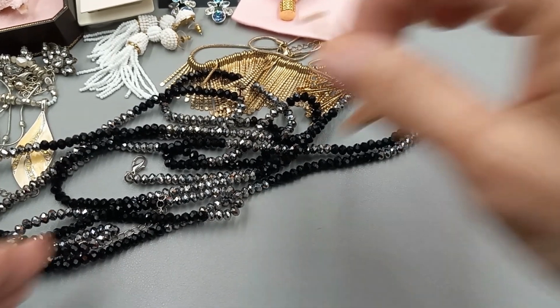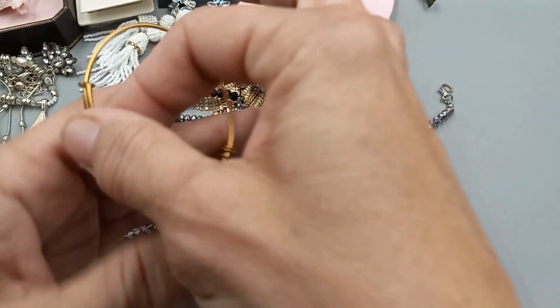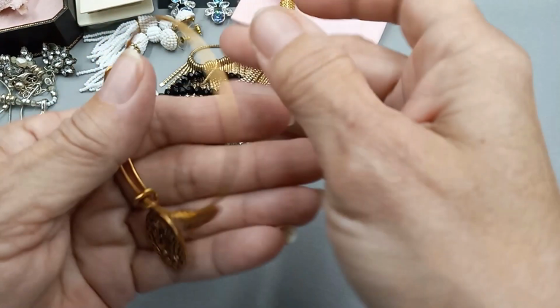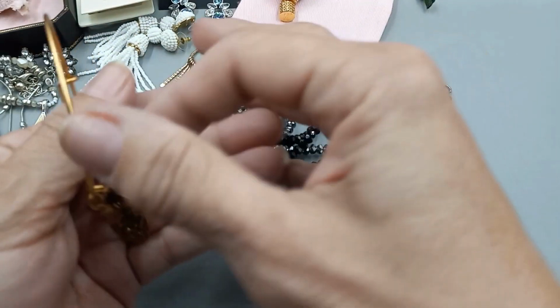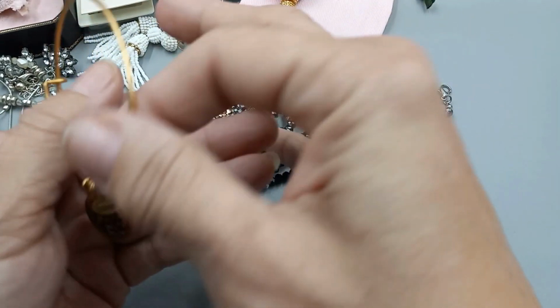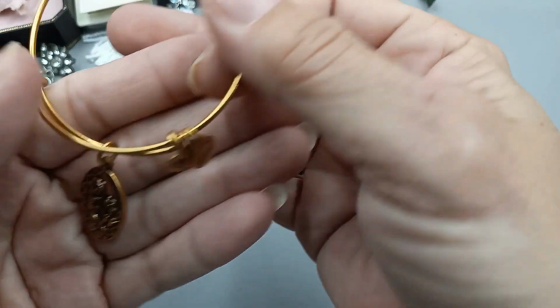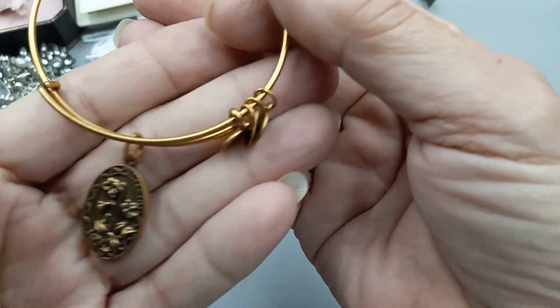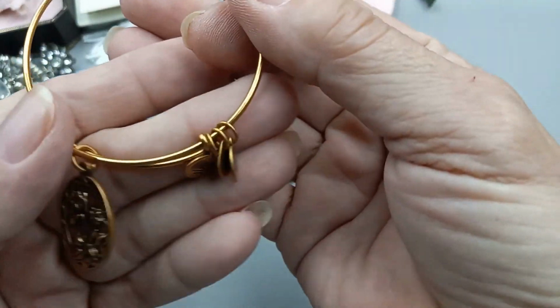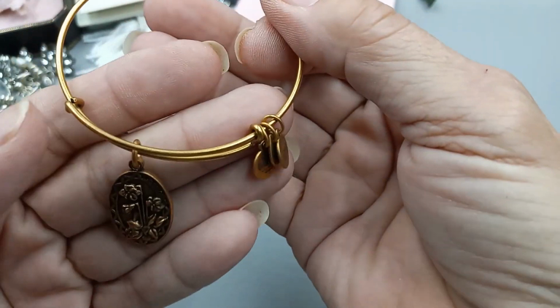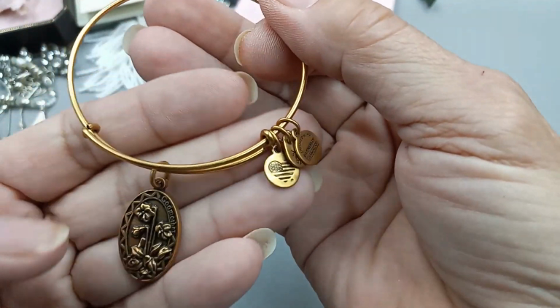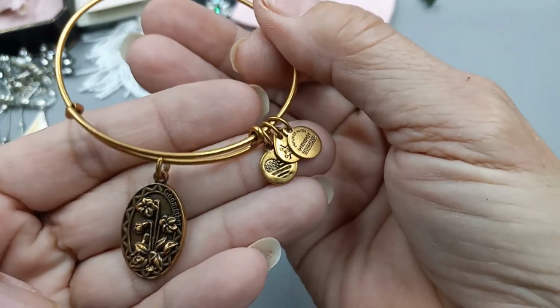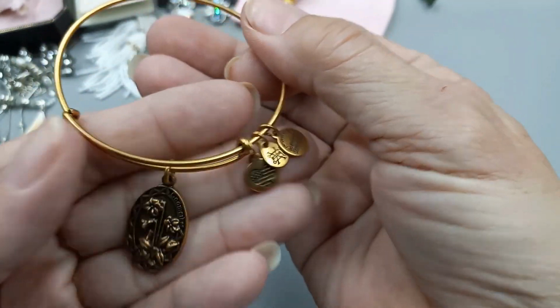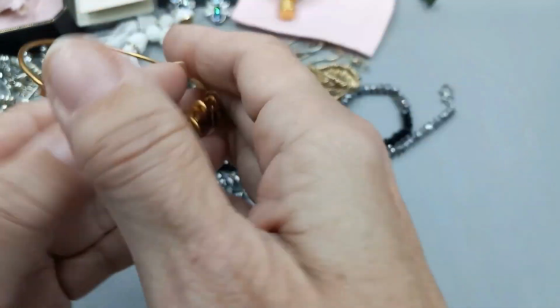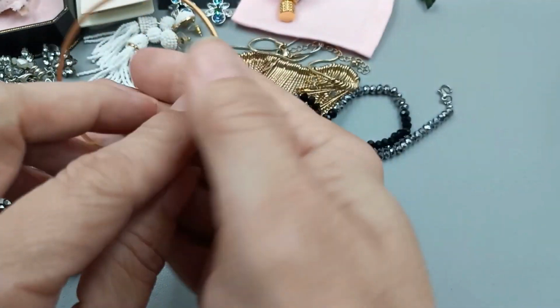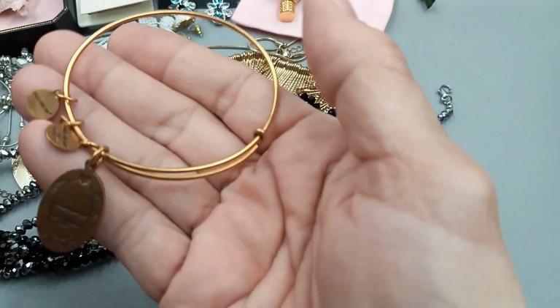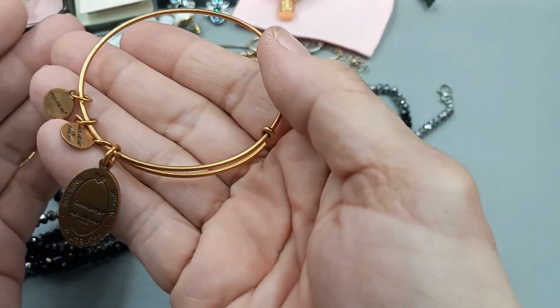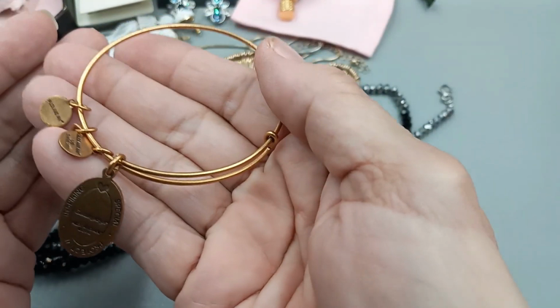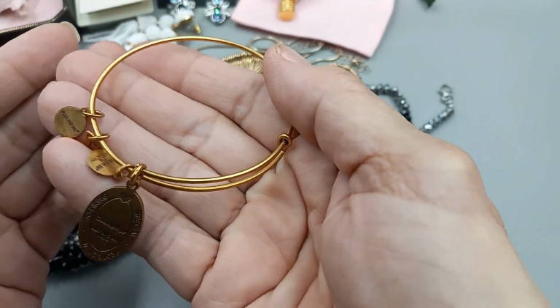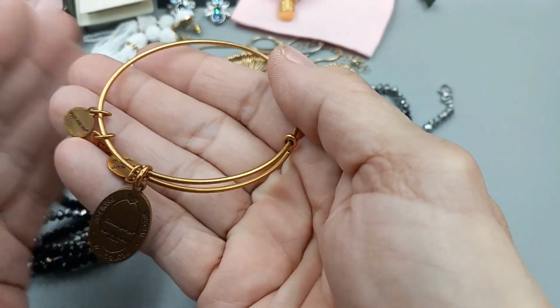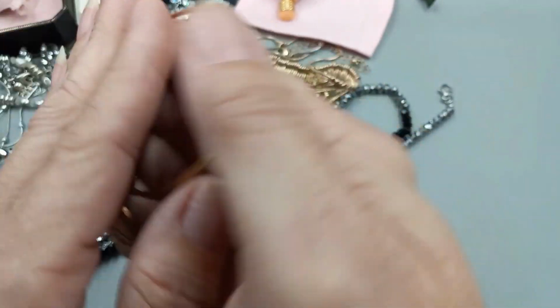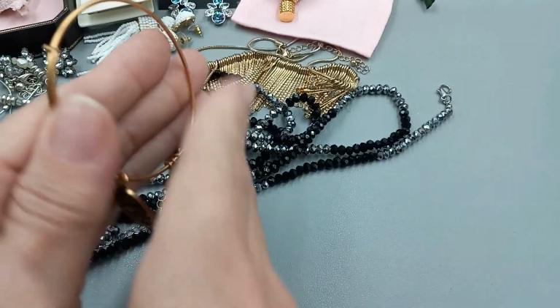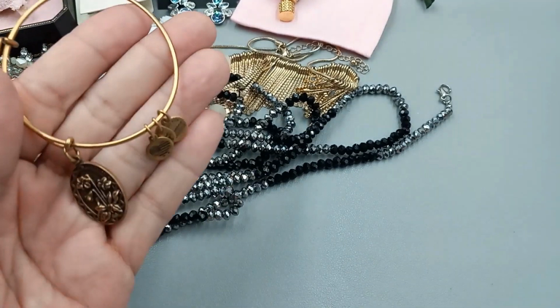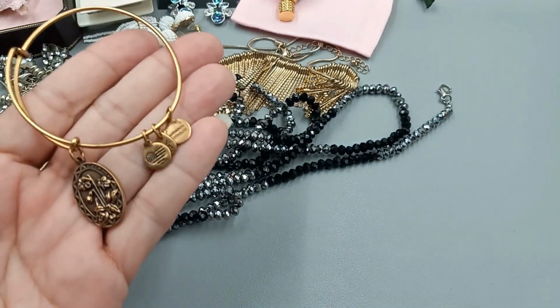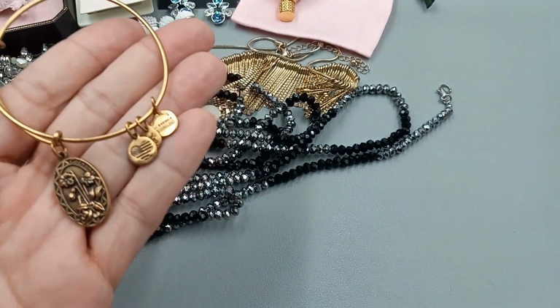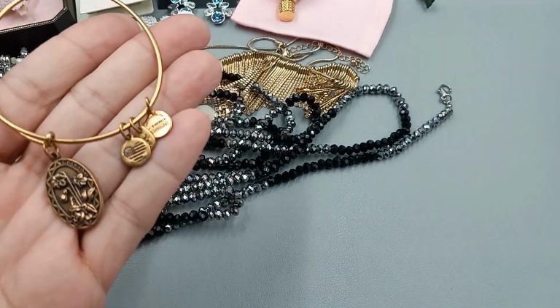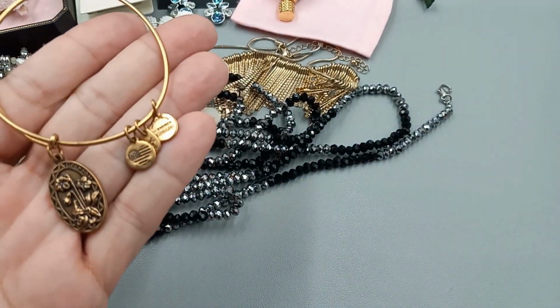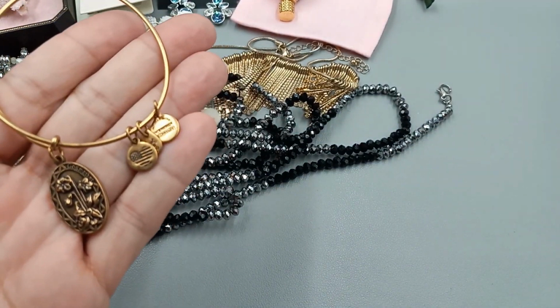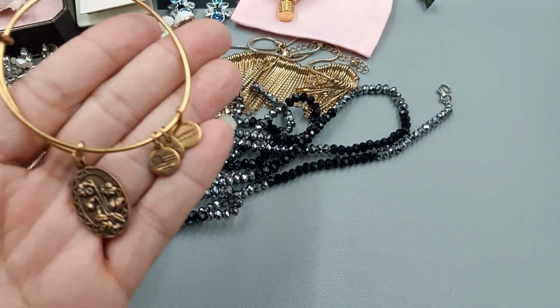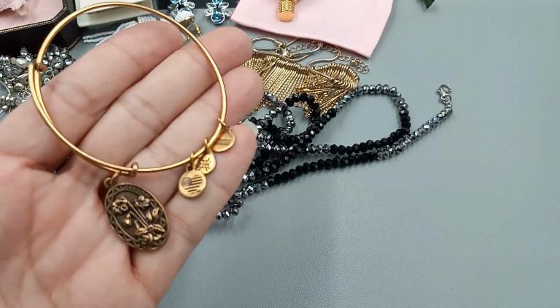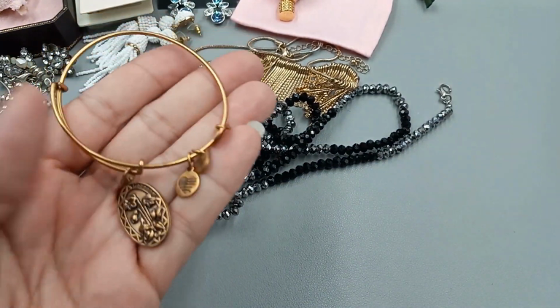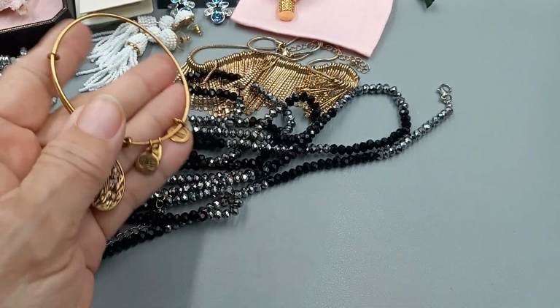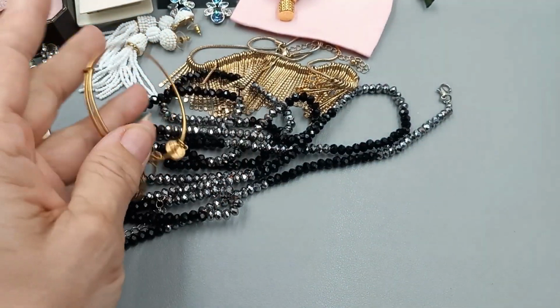Next we have an Alex and Ani Godmother bracelet. Looks in great condition. Here's the back side, here's the front. We will go ahead and do that for $5.